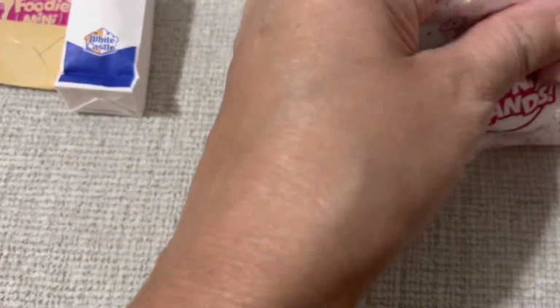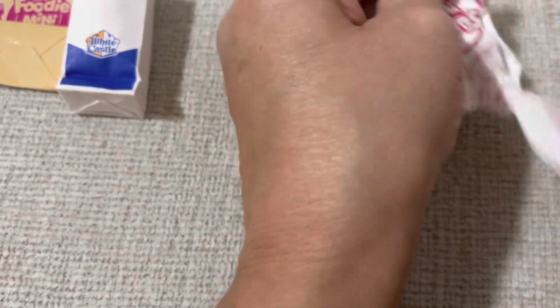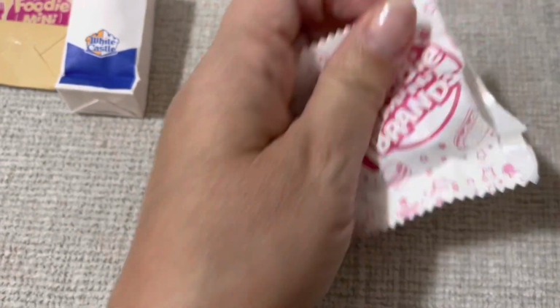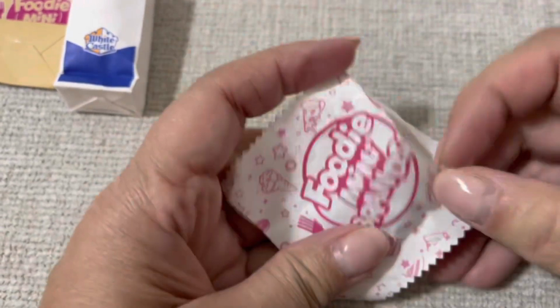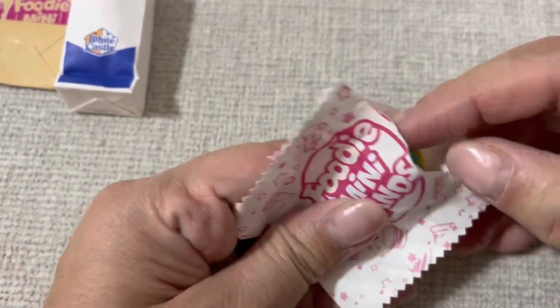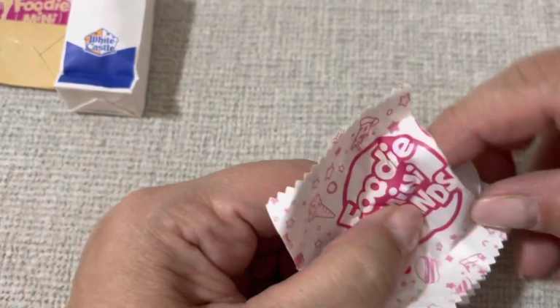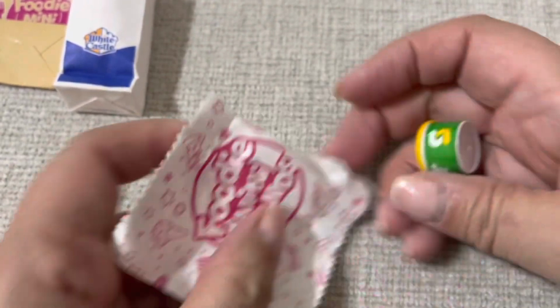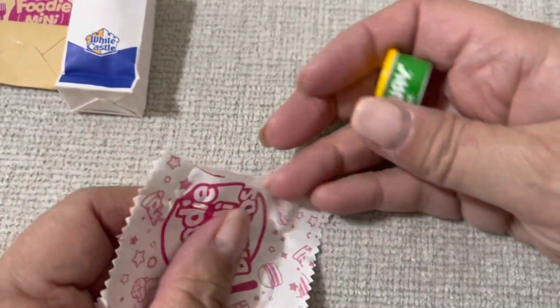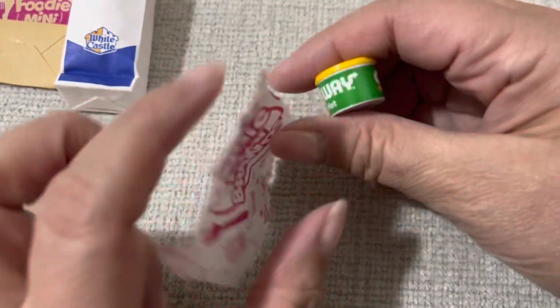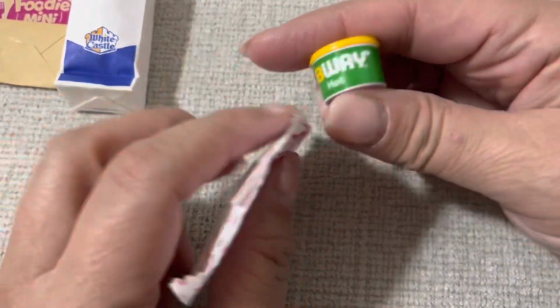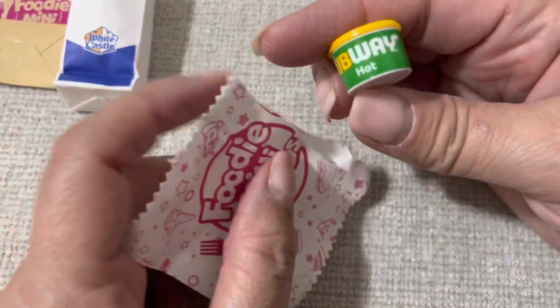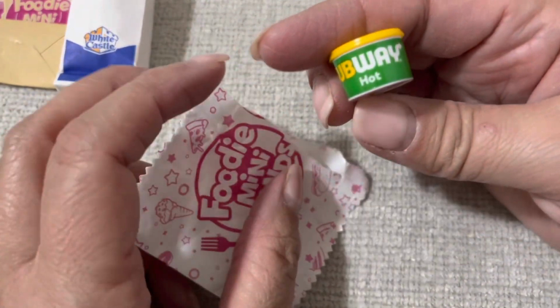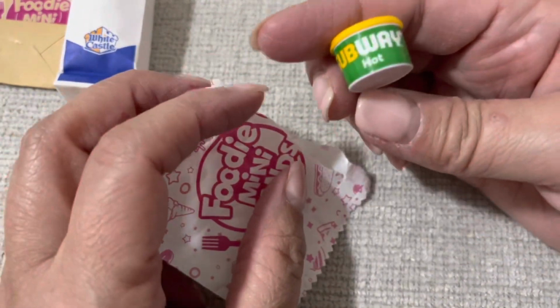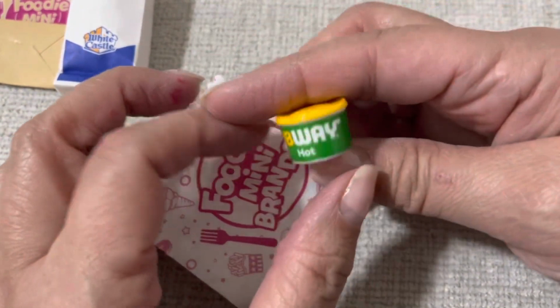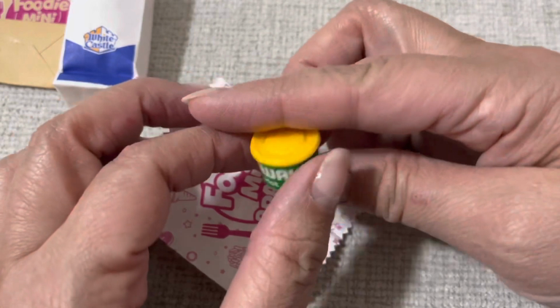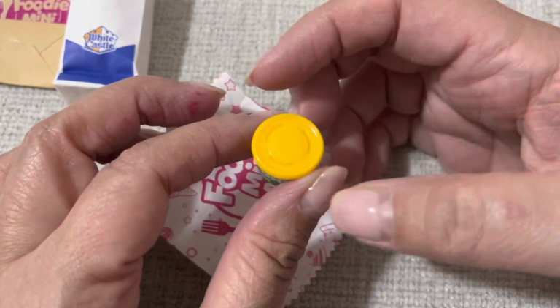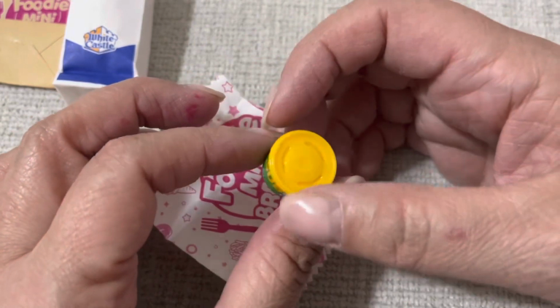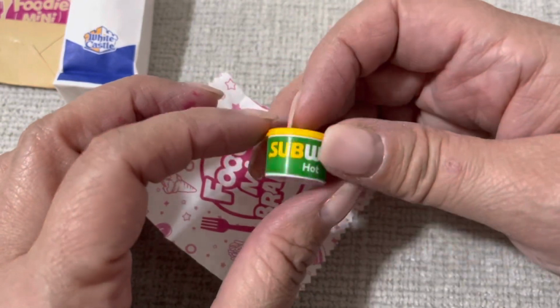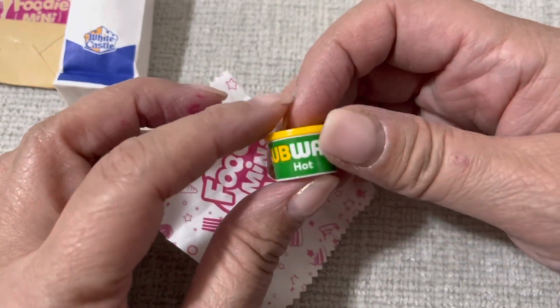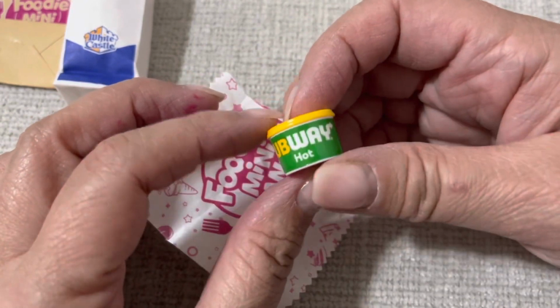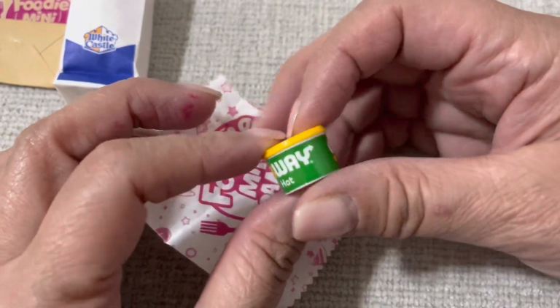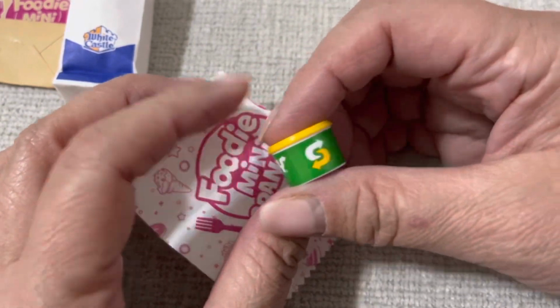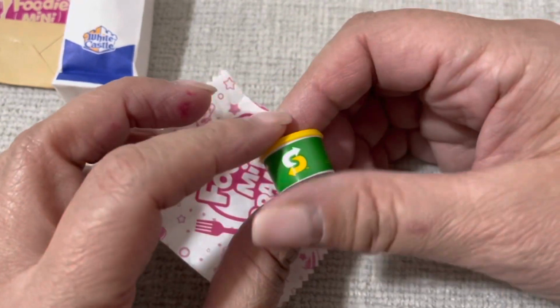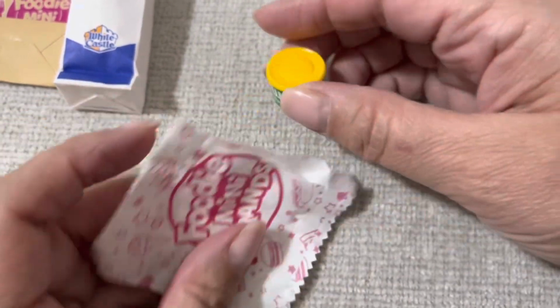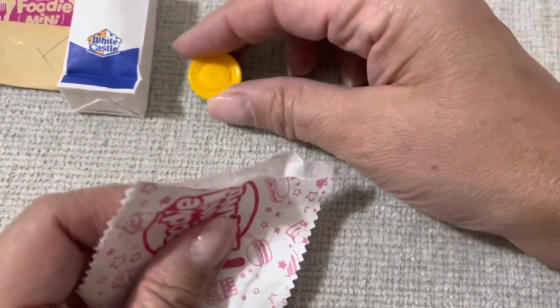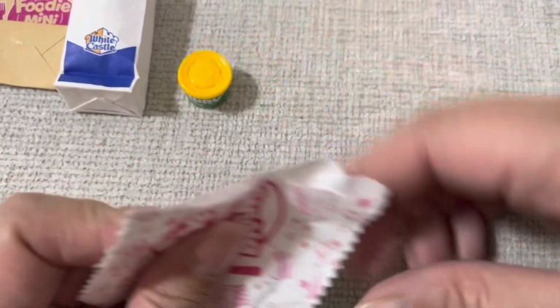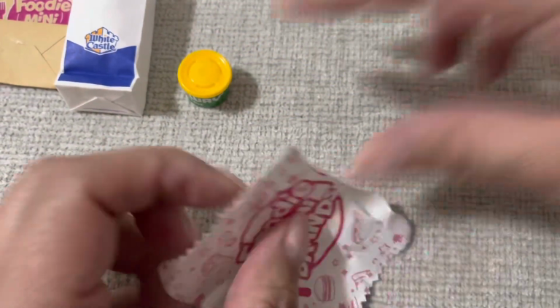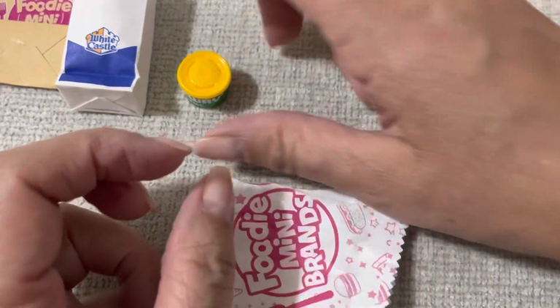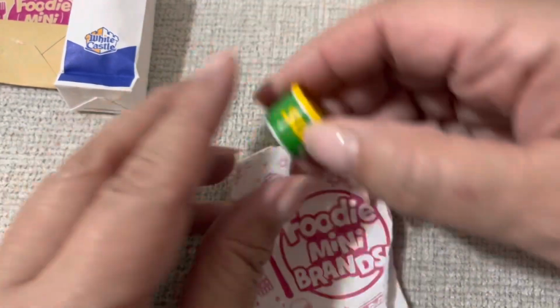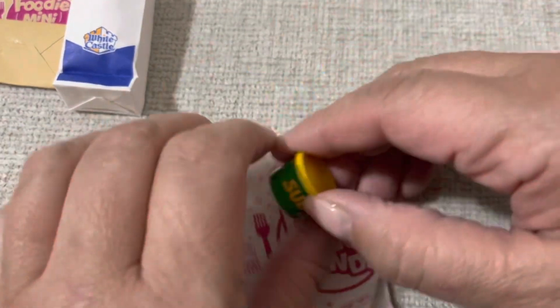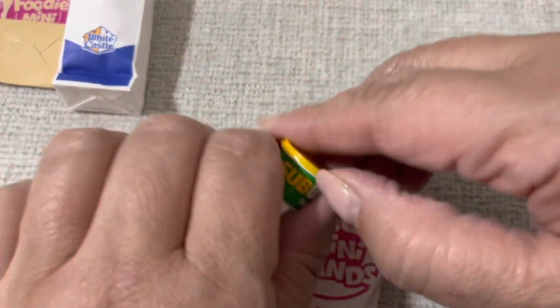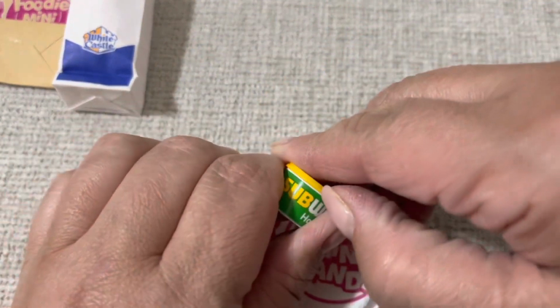Okay, let's see what I got here. Subway — hot soup, I guess. That's really cute! I don't think — yeah, this one opened.